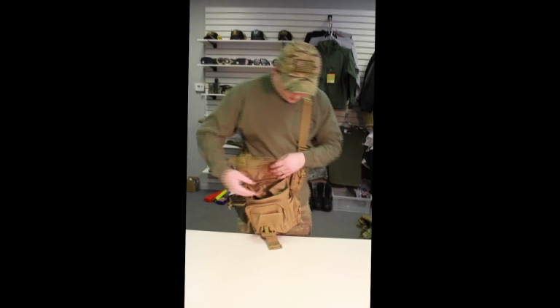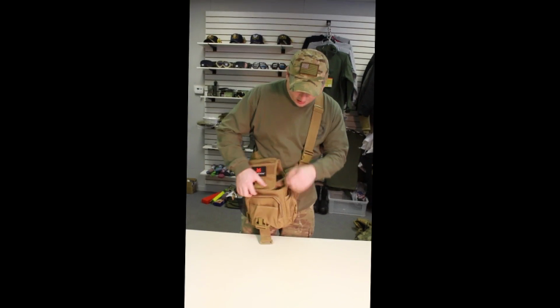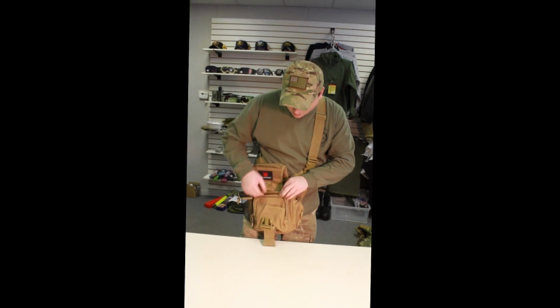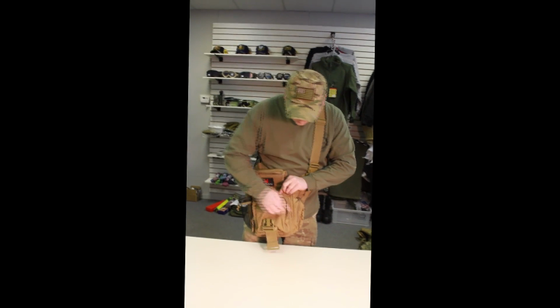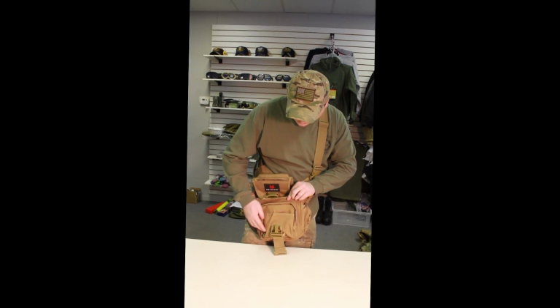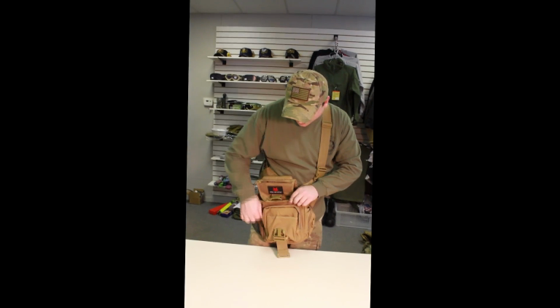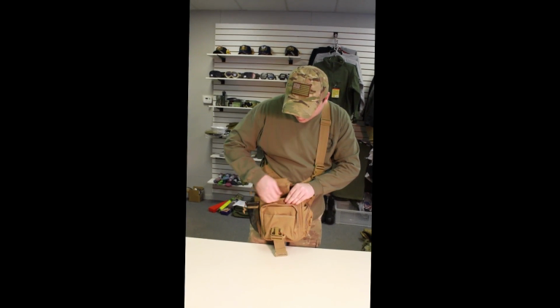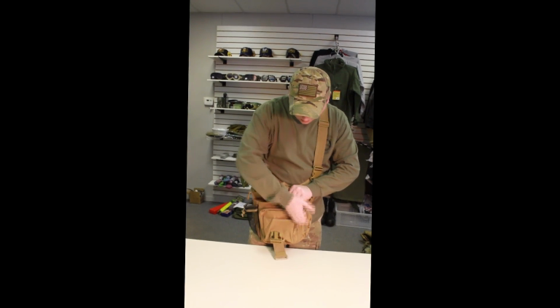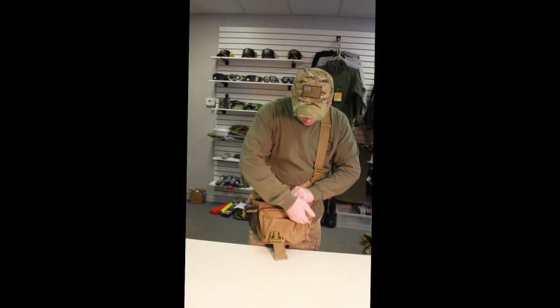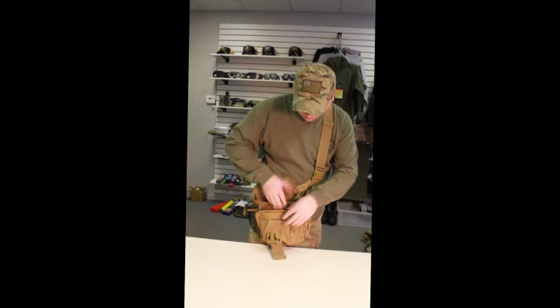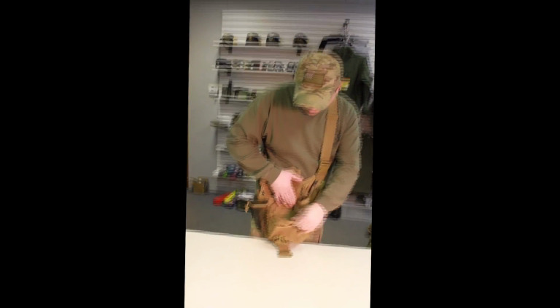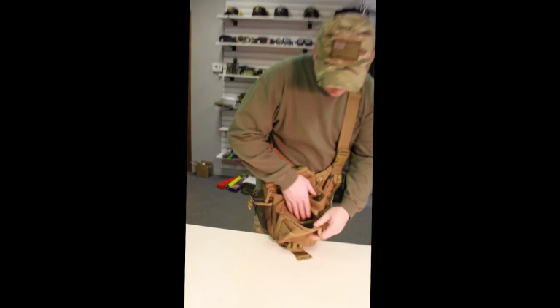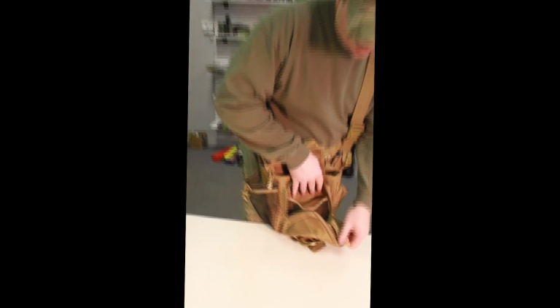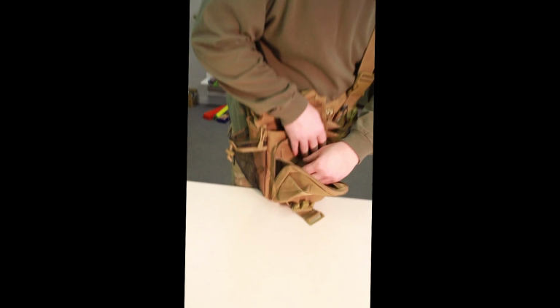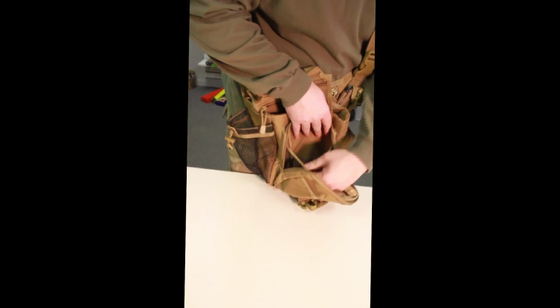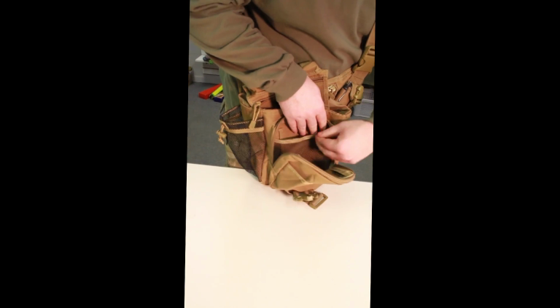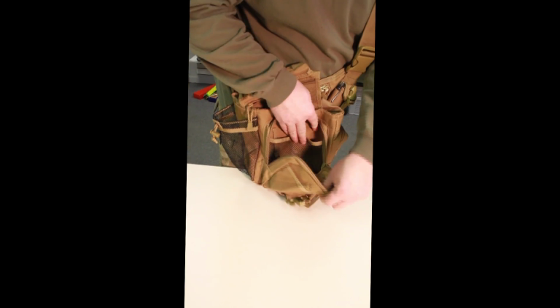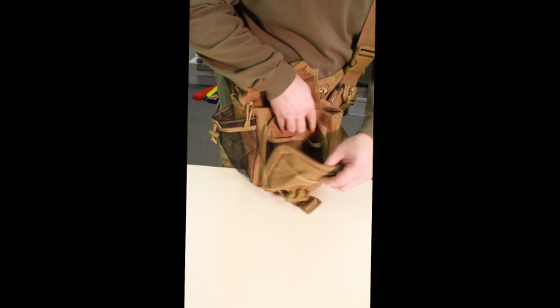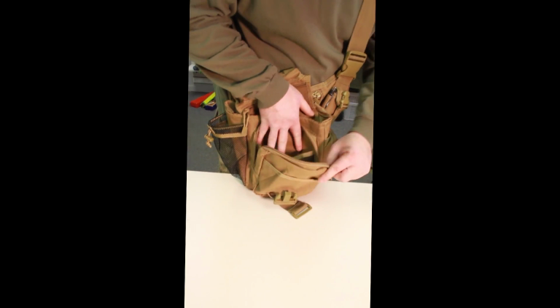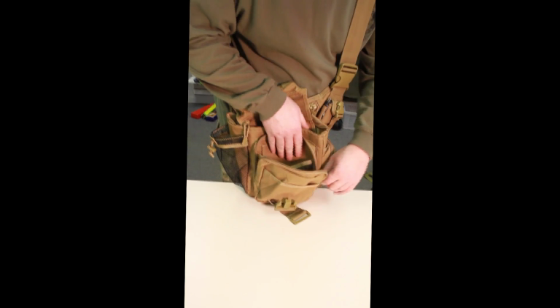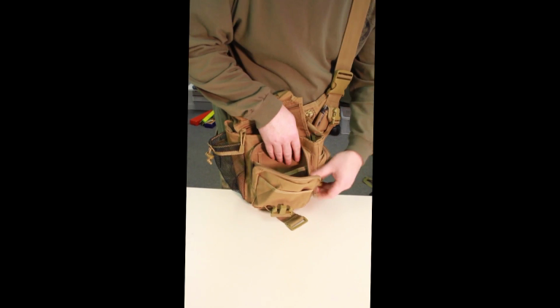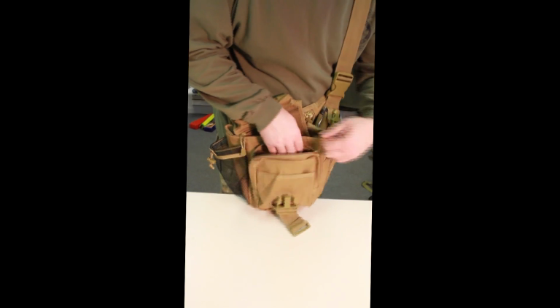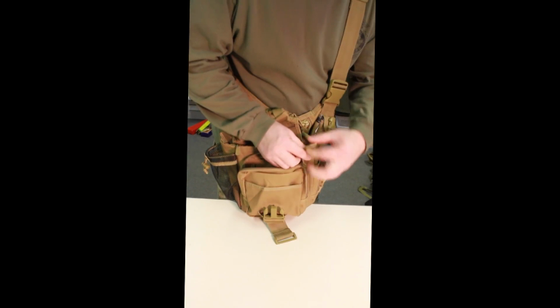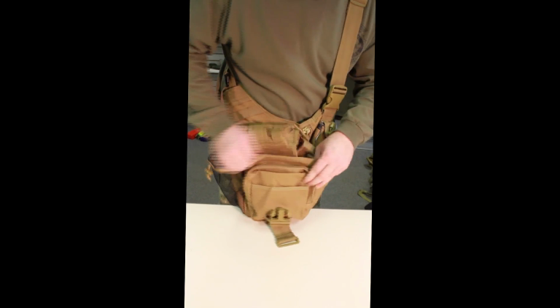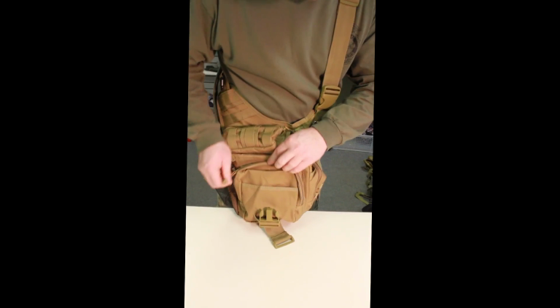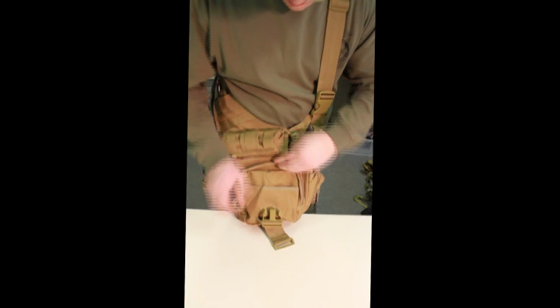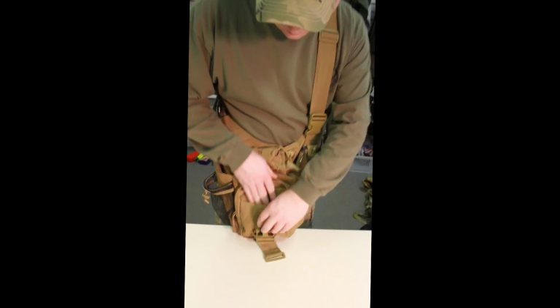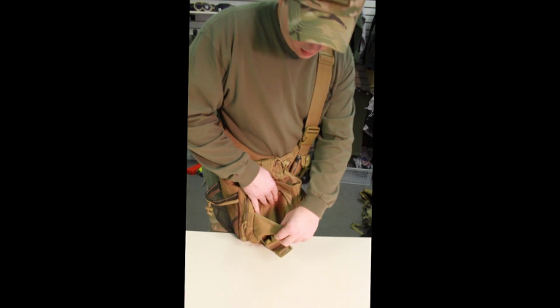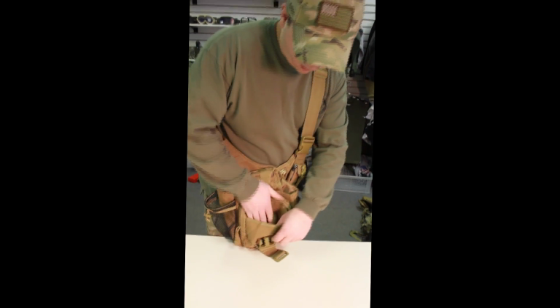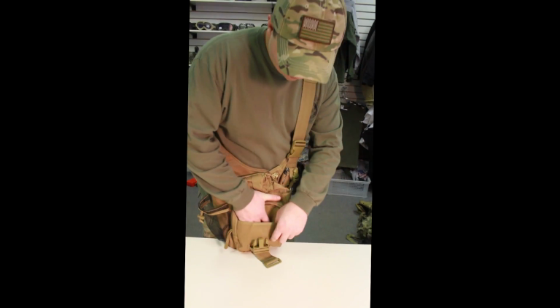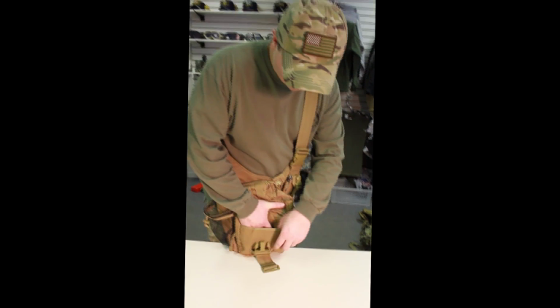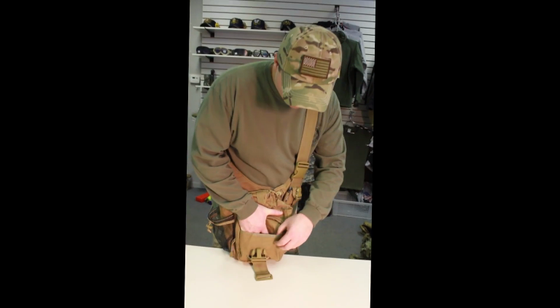You have another outside pocket — I'll show you that on the inside. It comes with little mesh pockets on the inside to secure all your personal belongings as well, and a little pocket in here too.